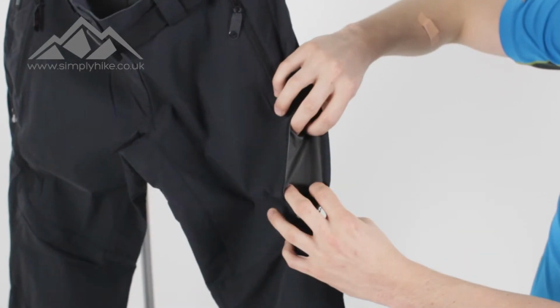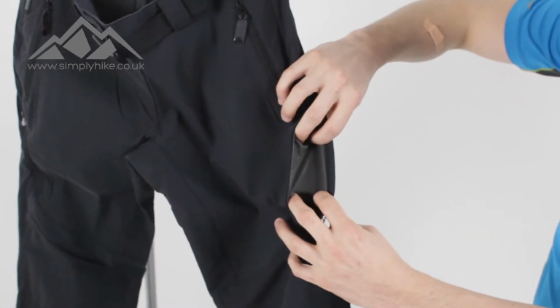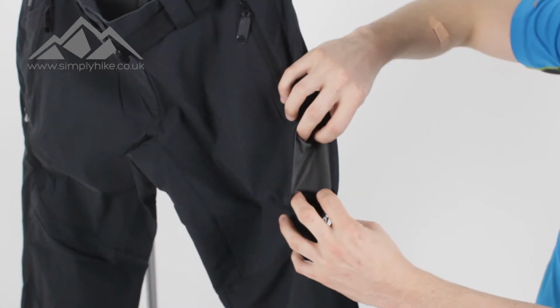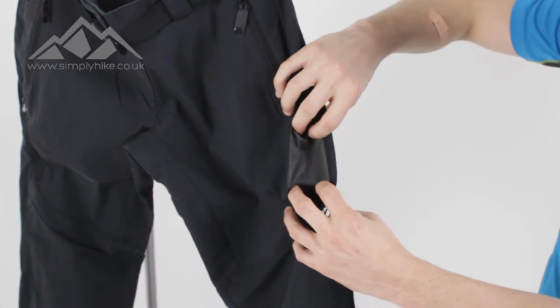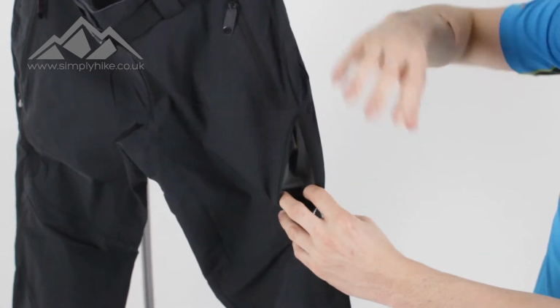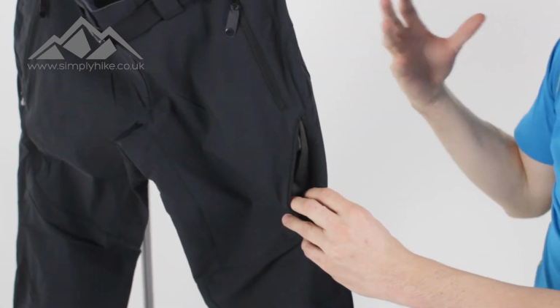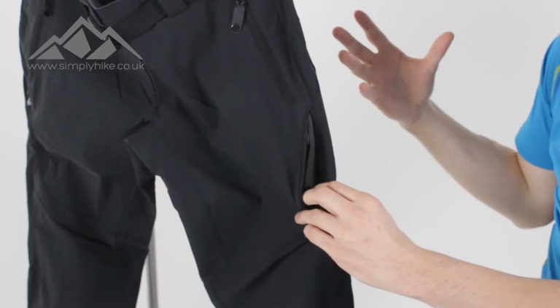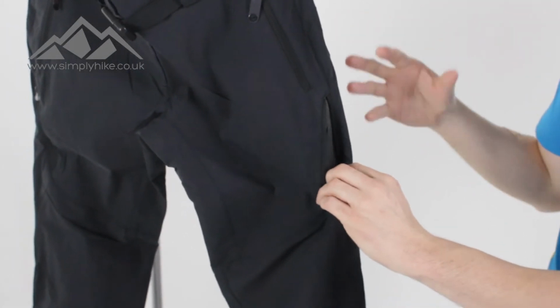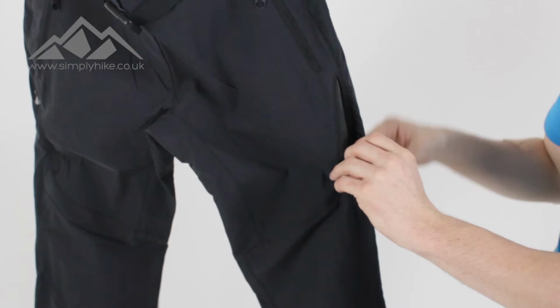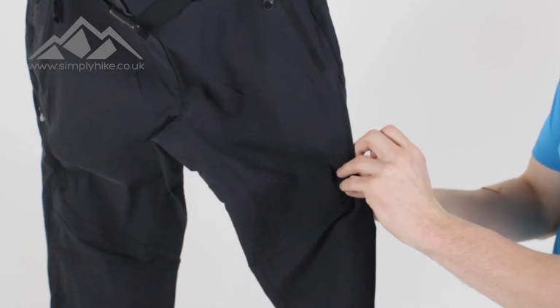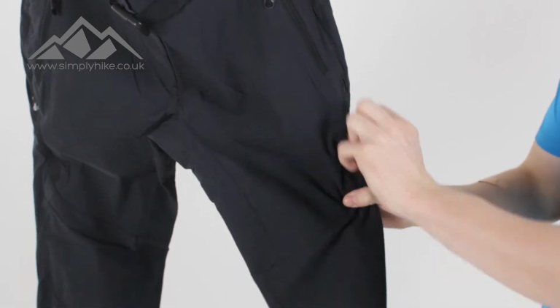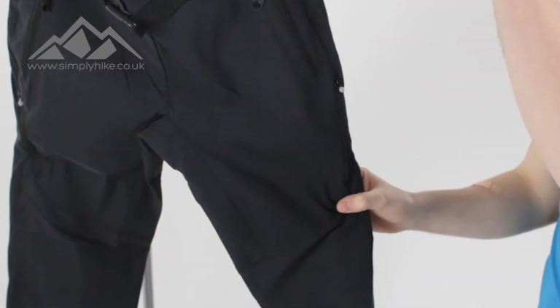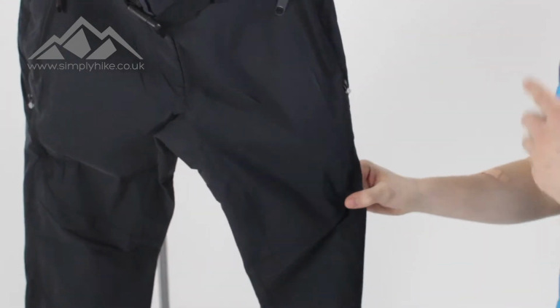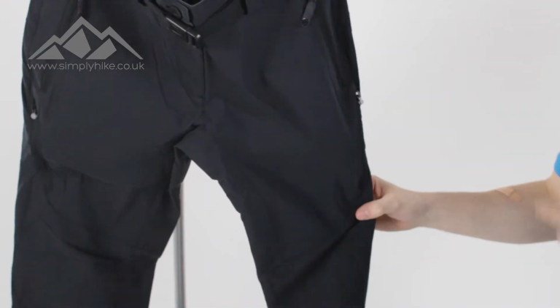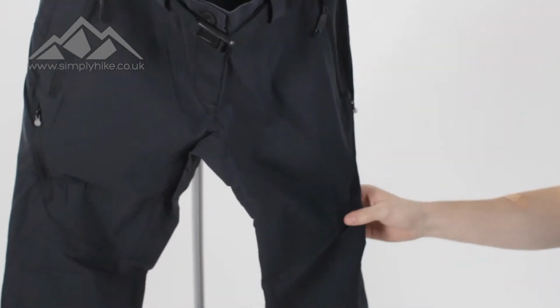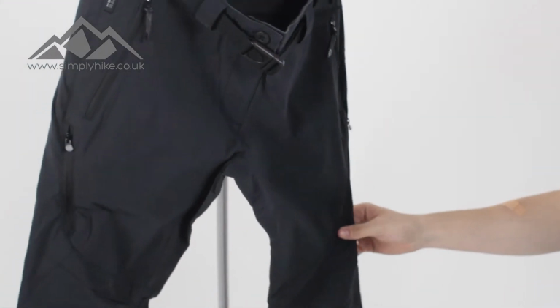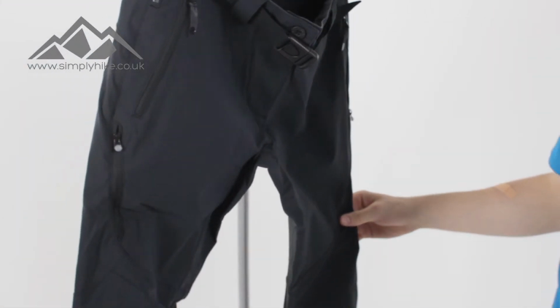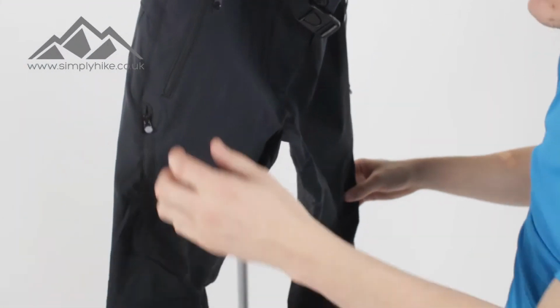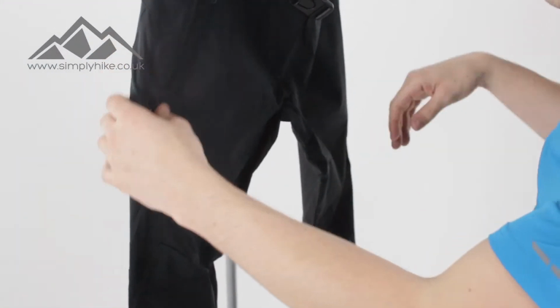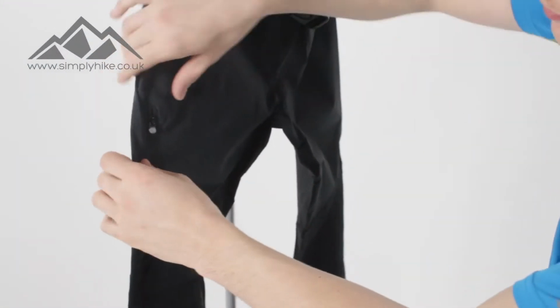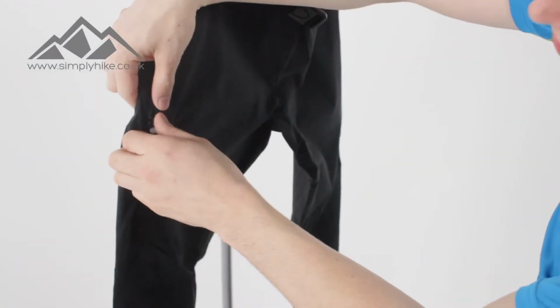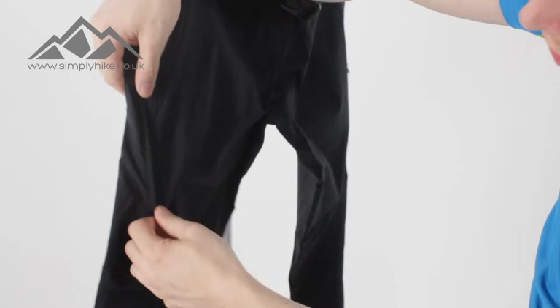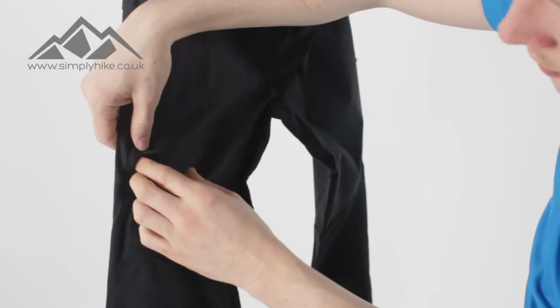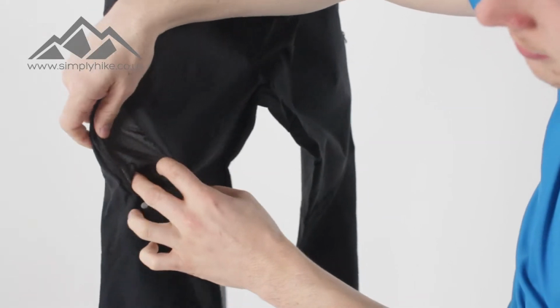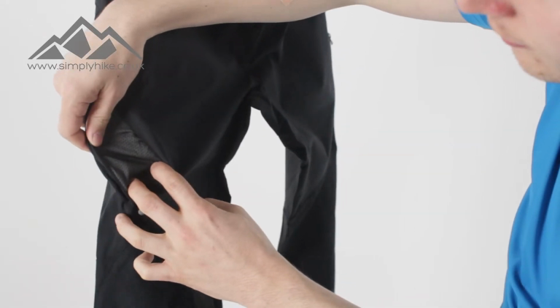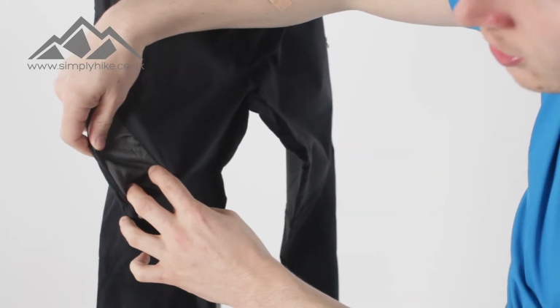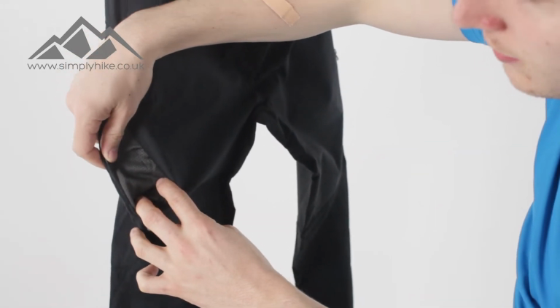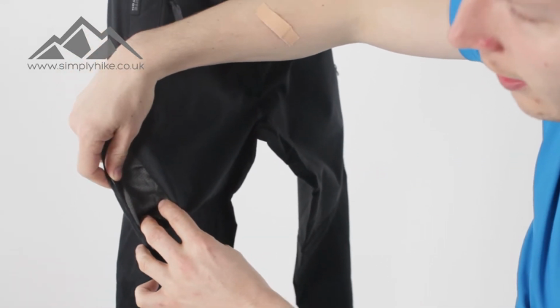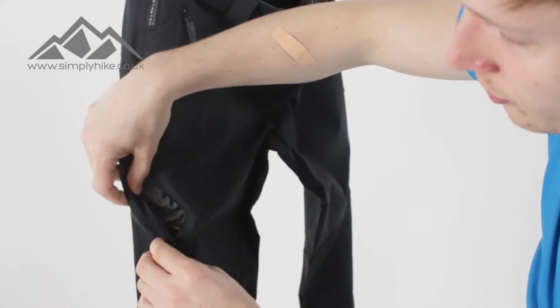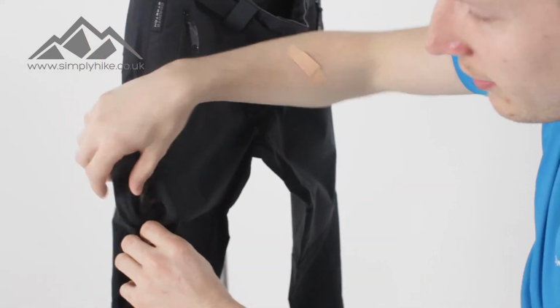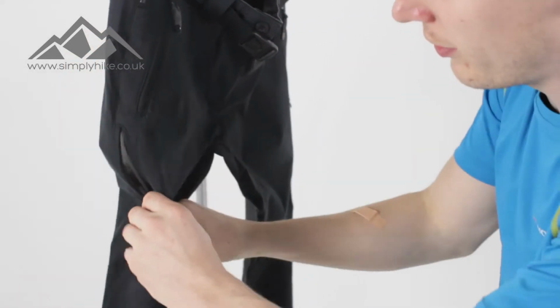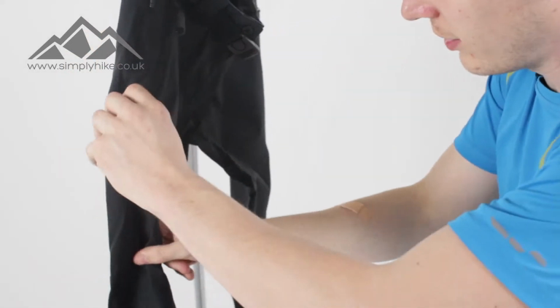You've got the mesh liner on there, so if you're getting a bit hot or flustered, zip that up and it's just going to enable nice cool air to flow down. And you do have that on the other side as well.